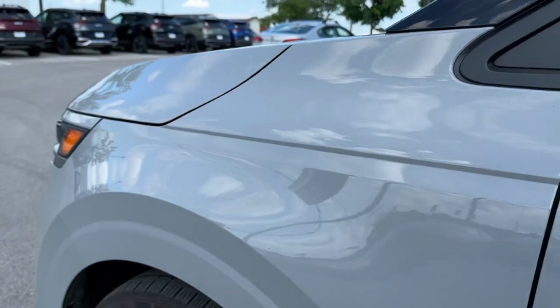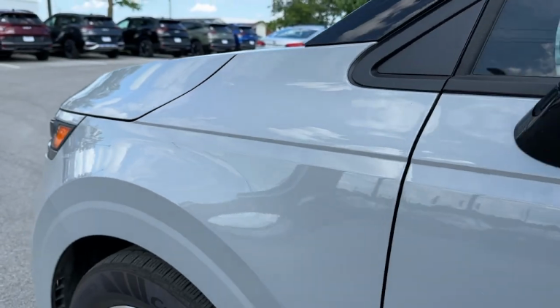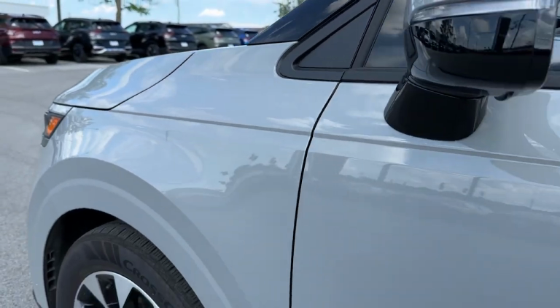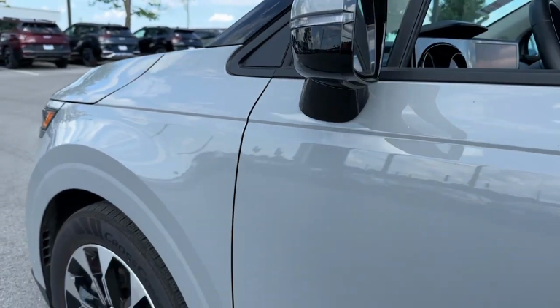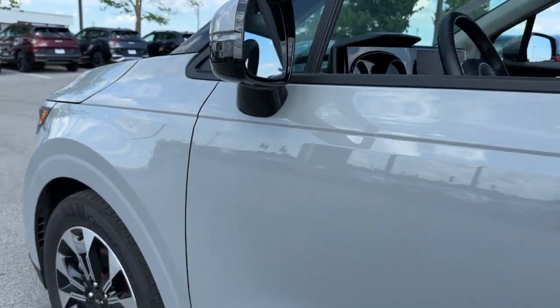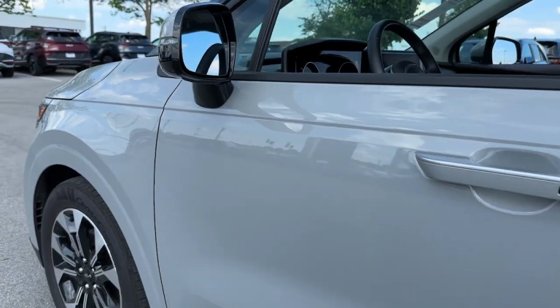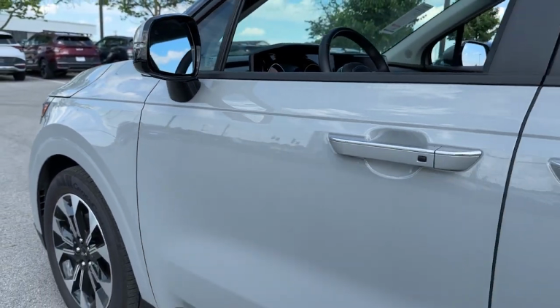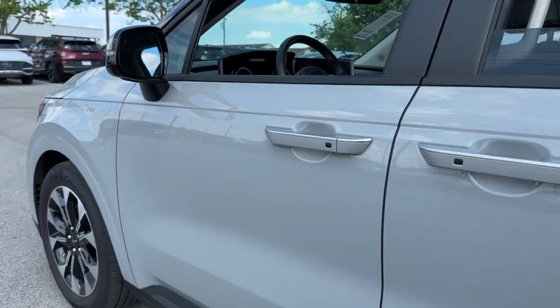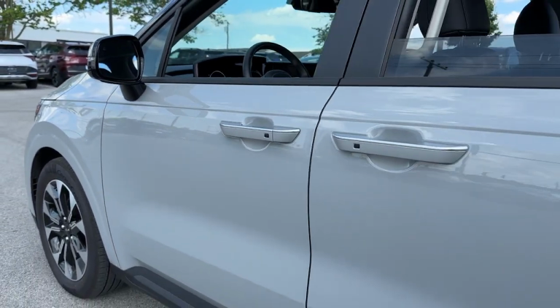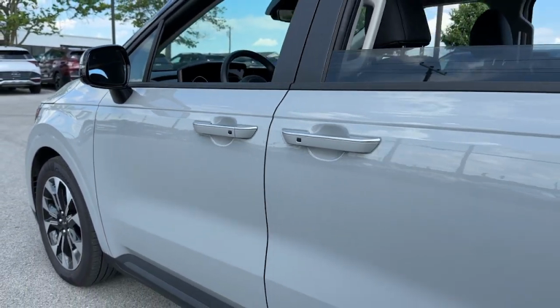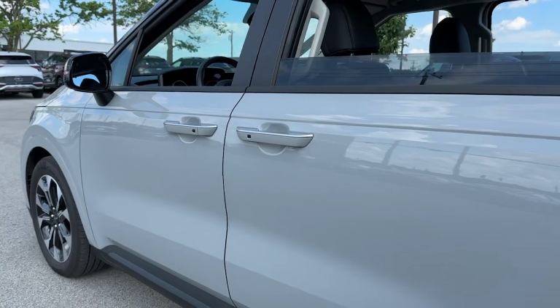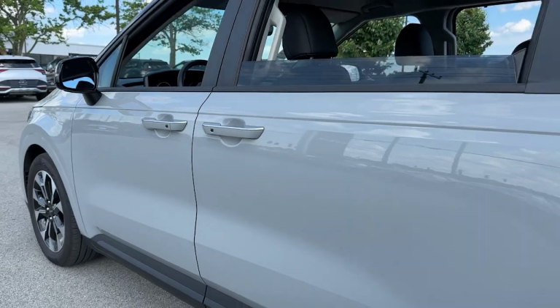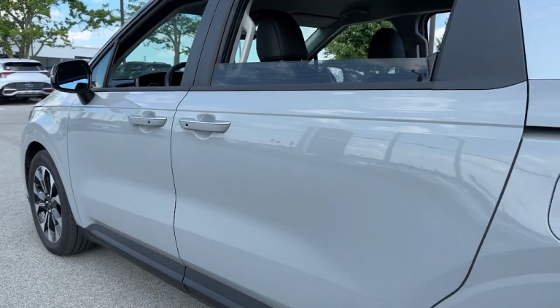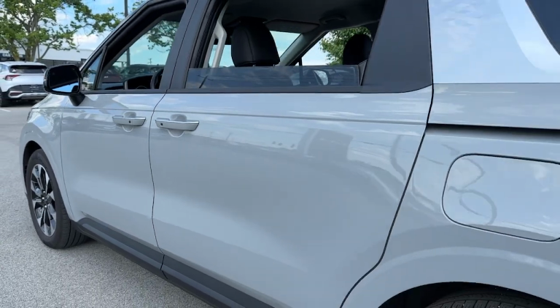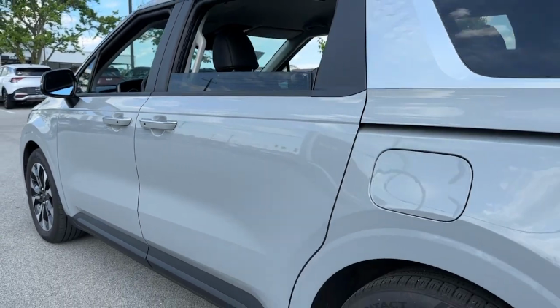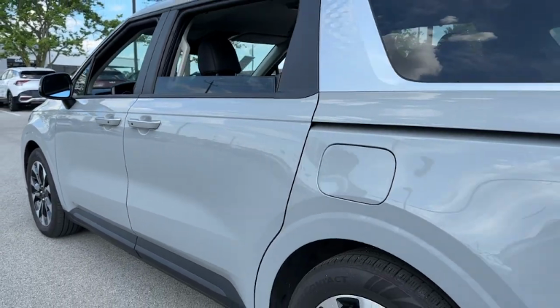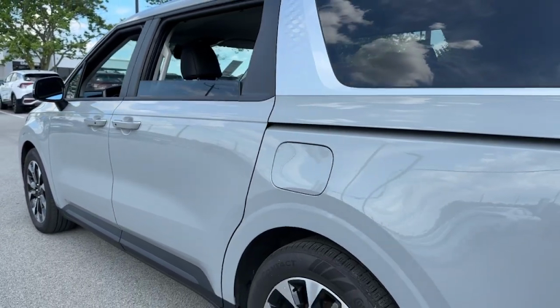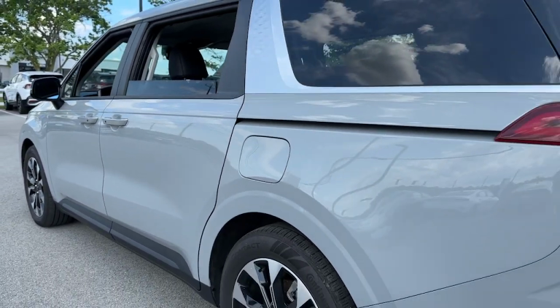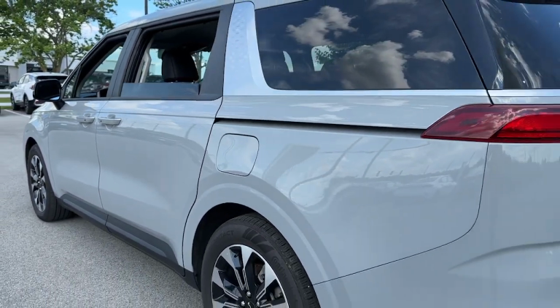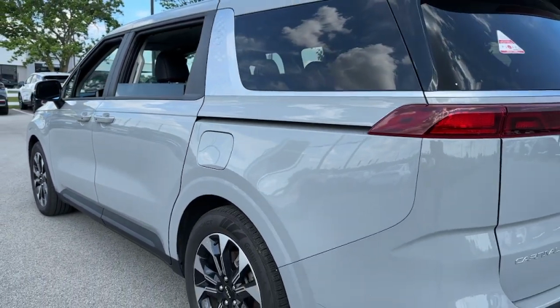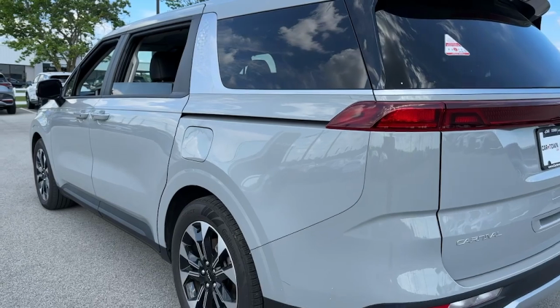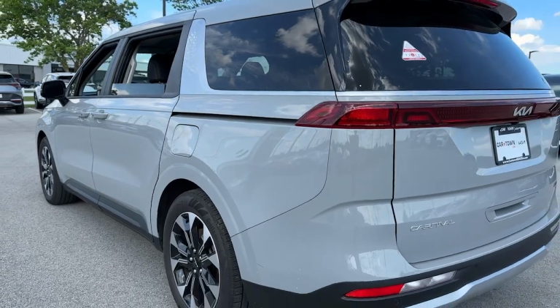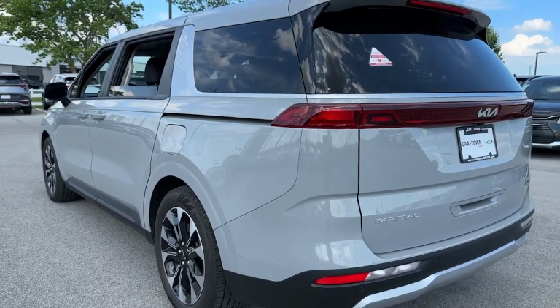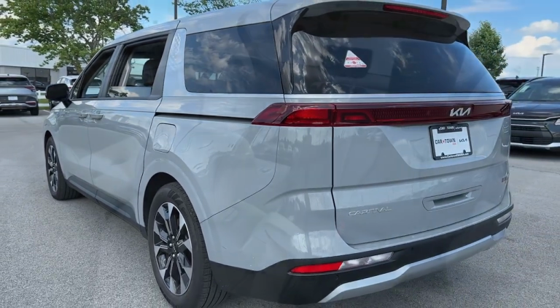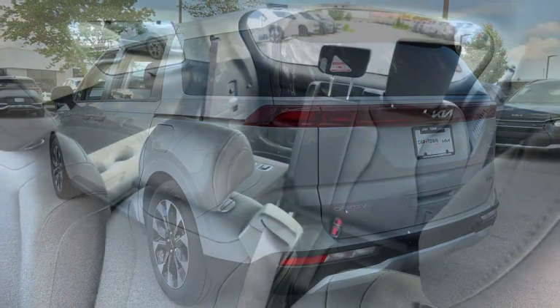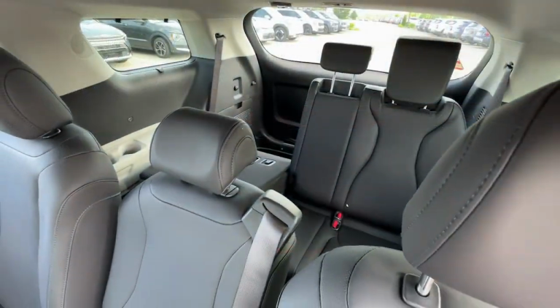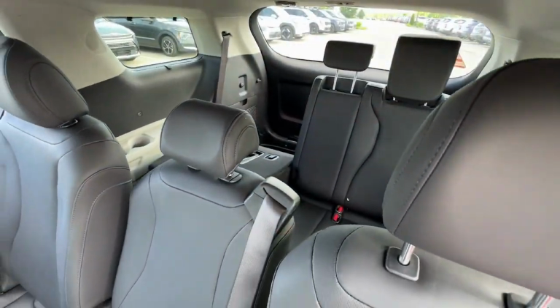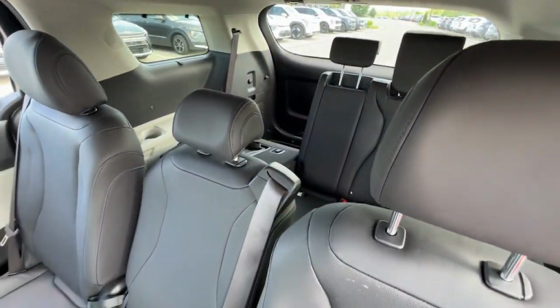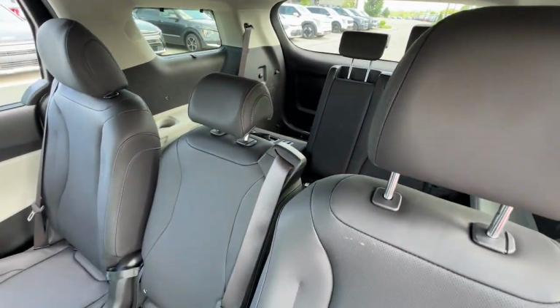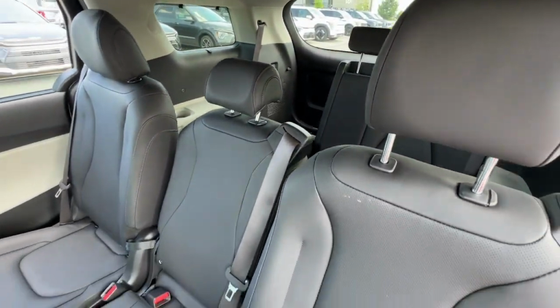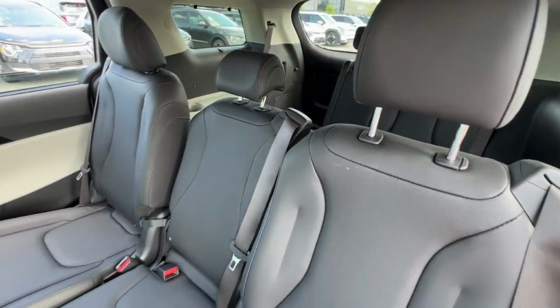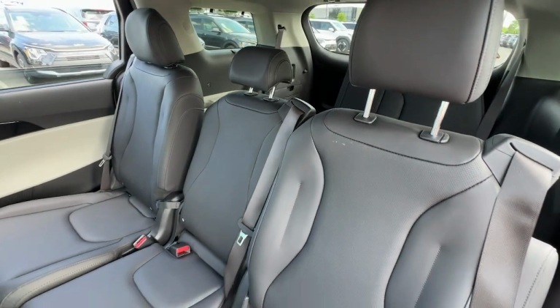Get acquainted with the 2023 Kia Carnival. With less than 20,000 miles on the odometer, this vehicle stands out from the rest. This impressive Carnival delivers luxury car driving manners and family-friendly space and comfort.